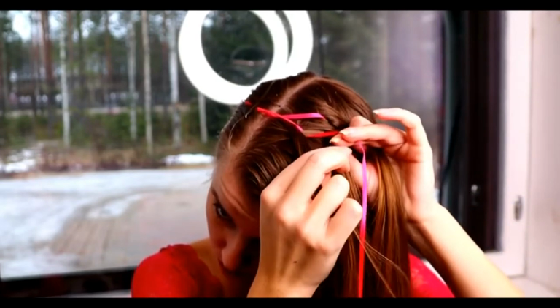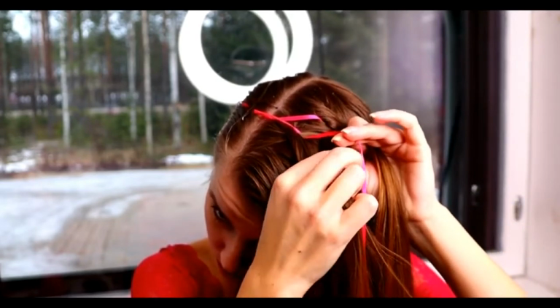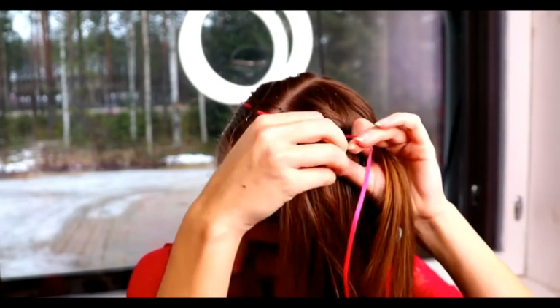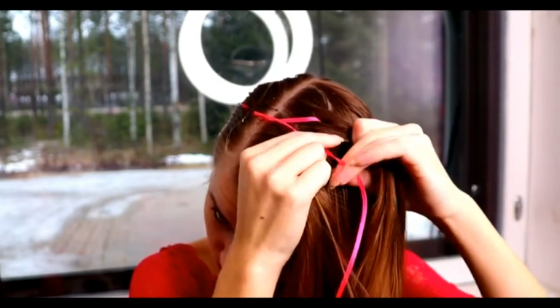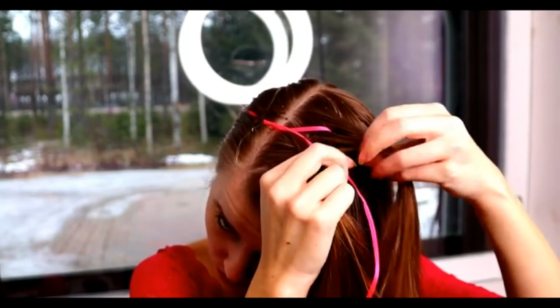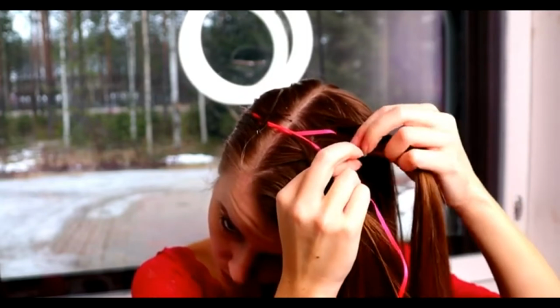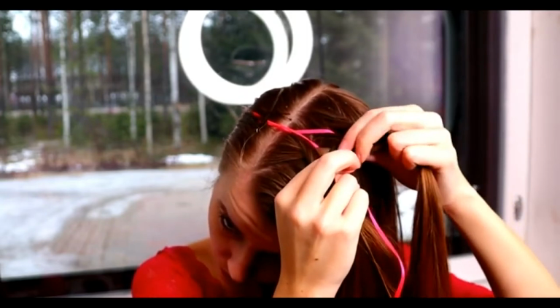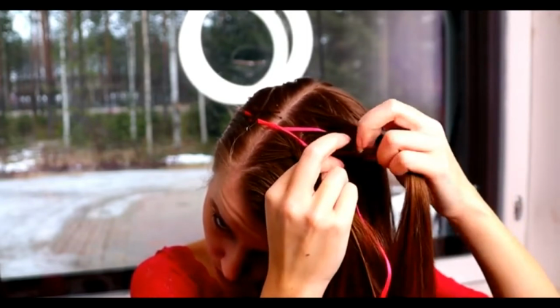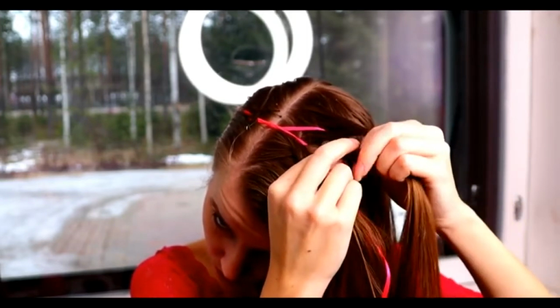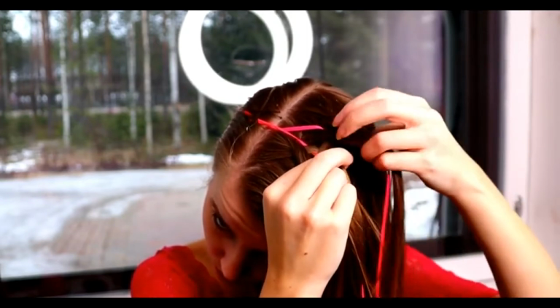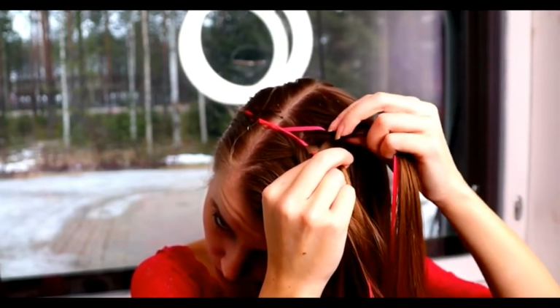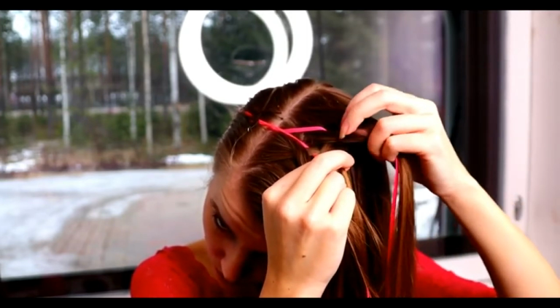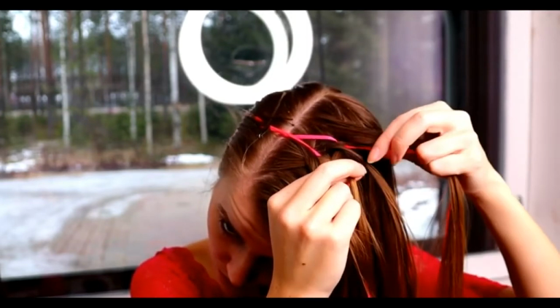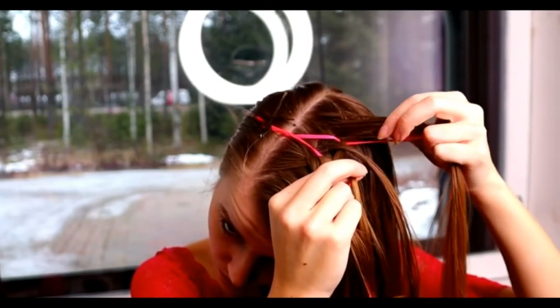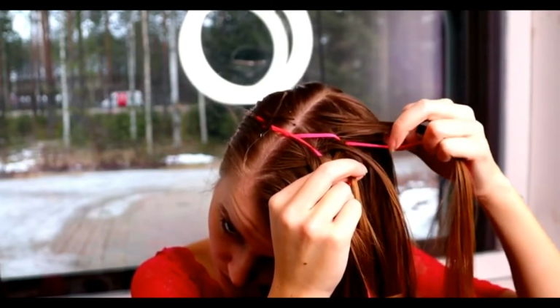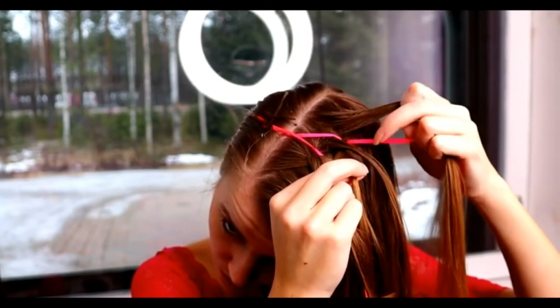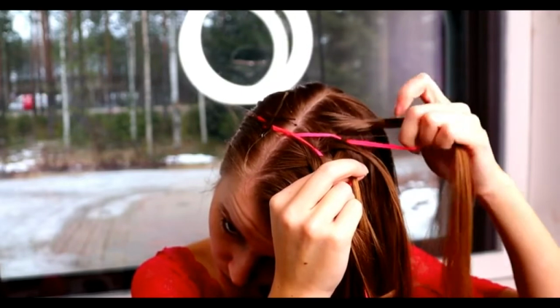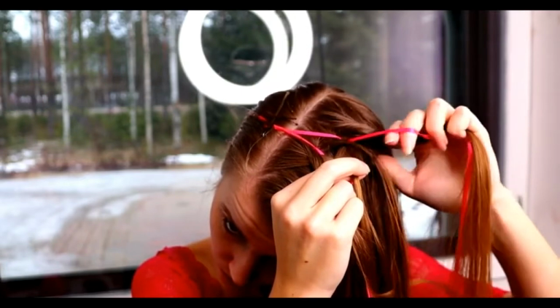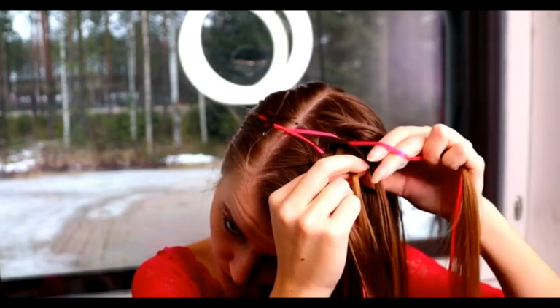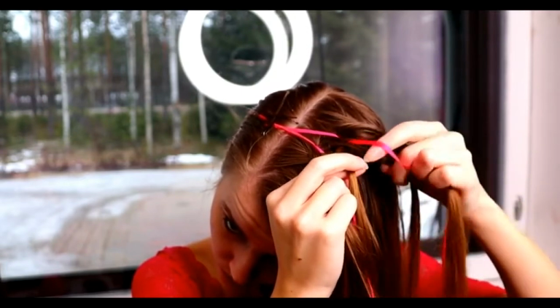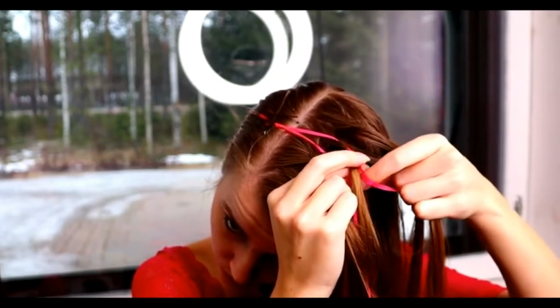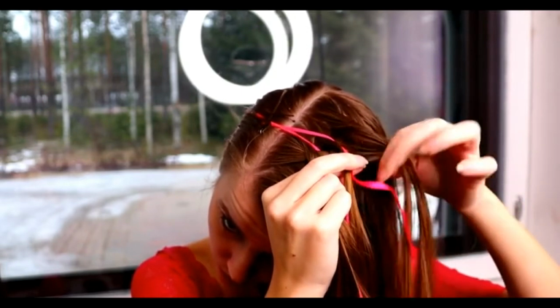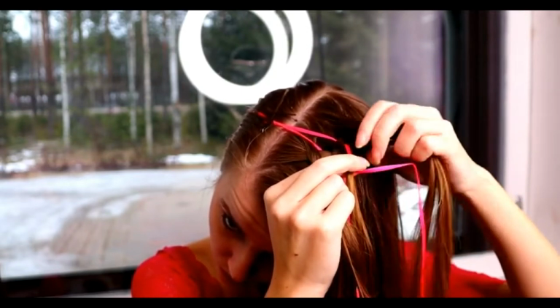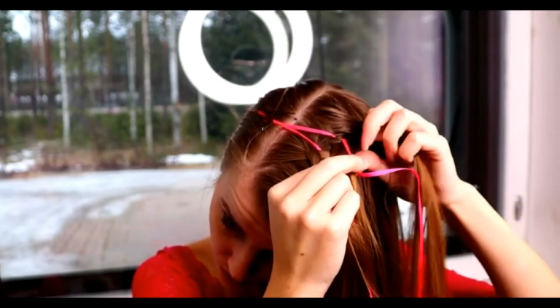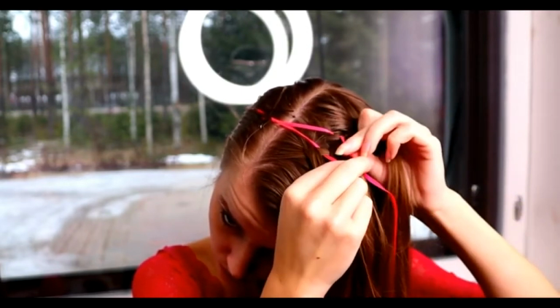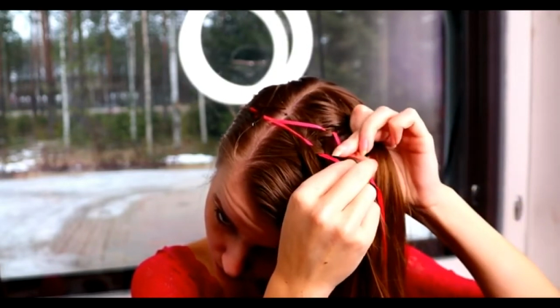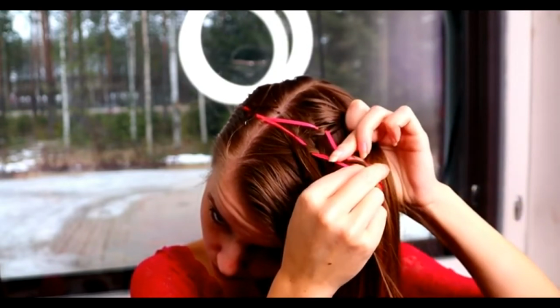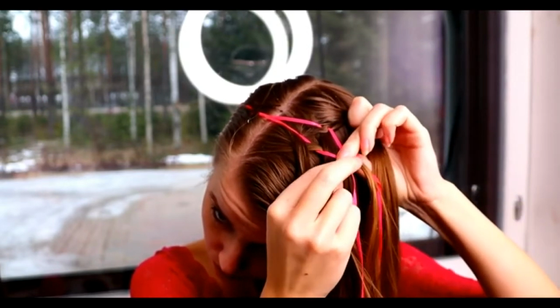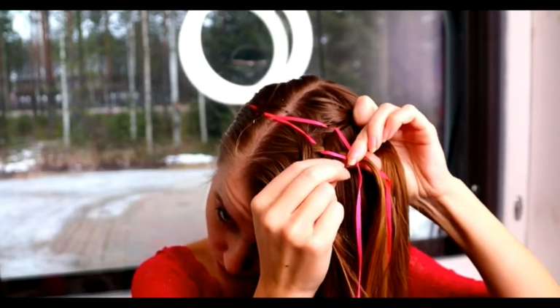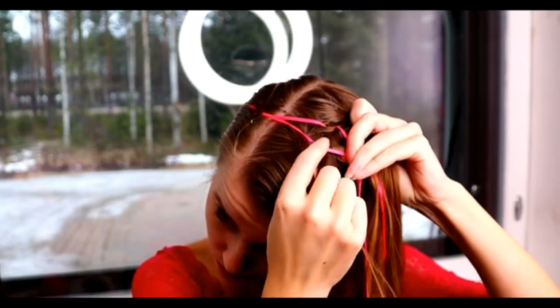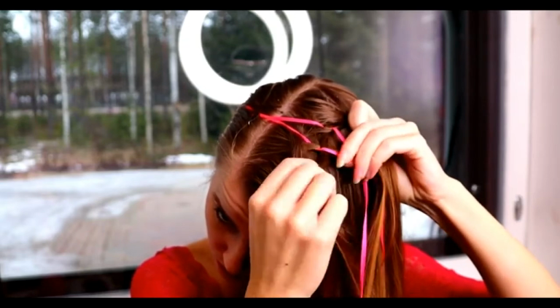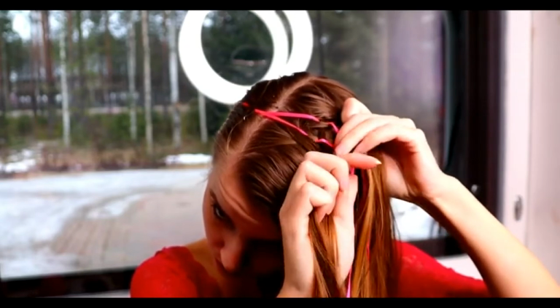Then I move both ribbons closer to the middle strand. Take the ribbon and move it over closer to the middle strand. And here's the one stitch complete.